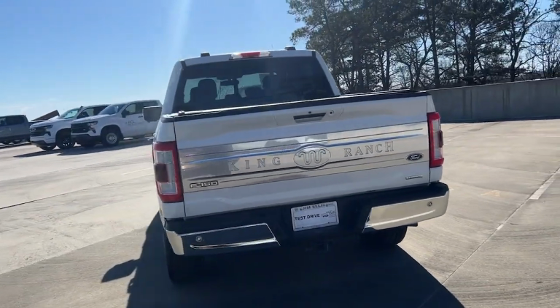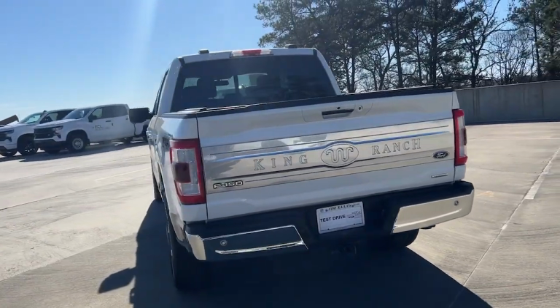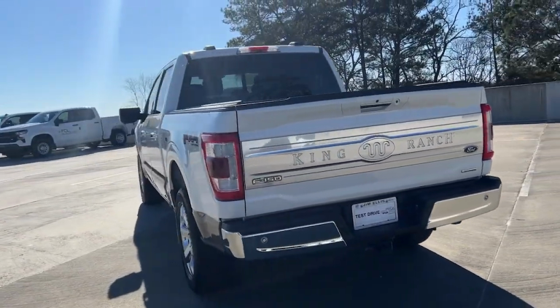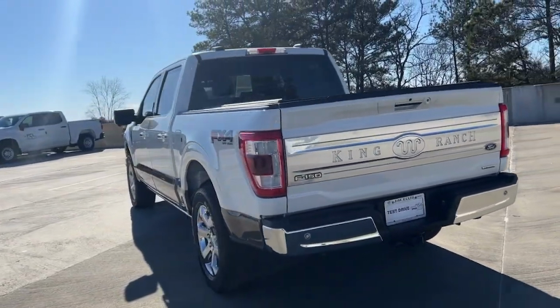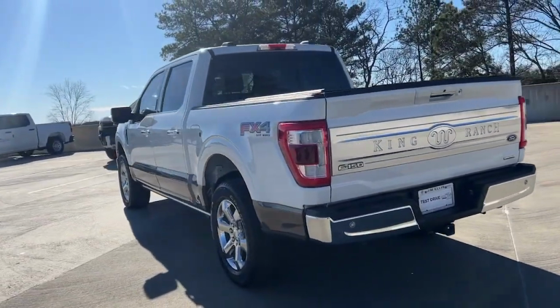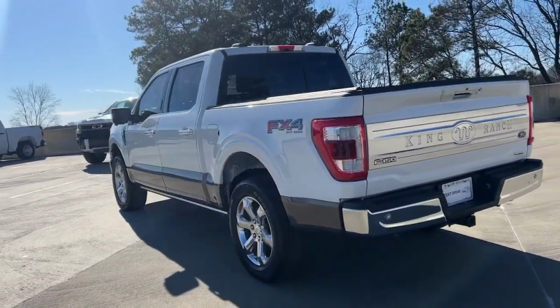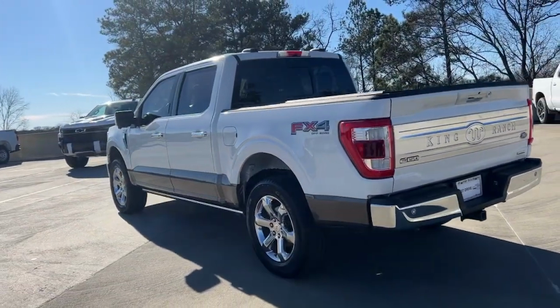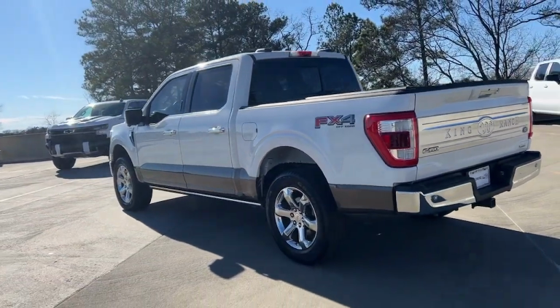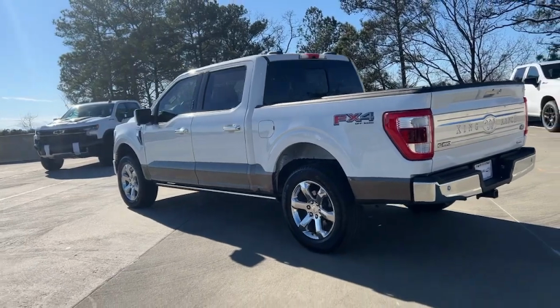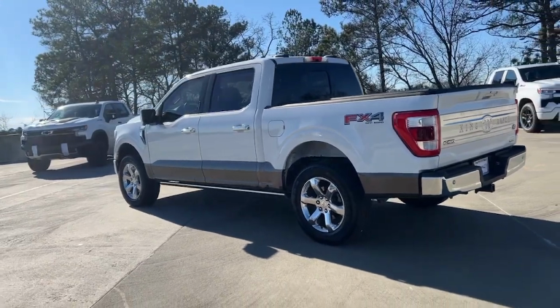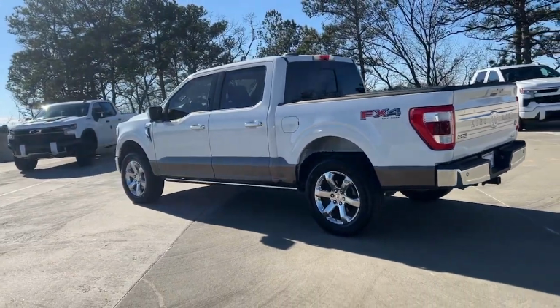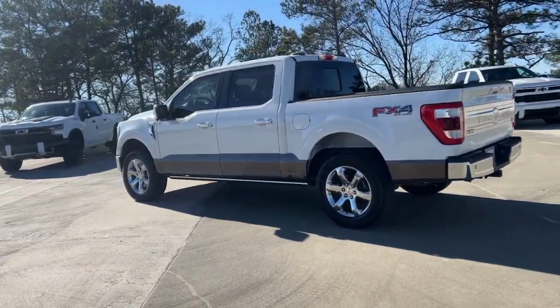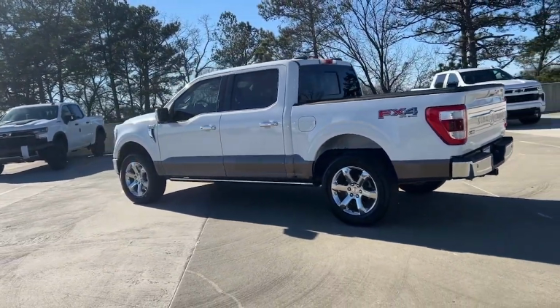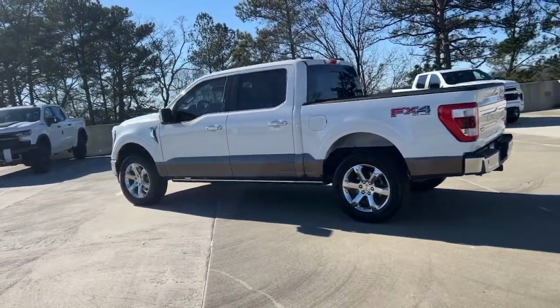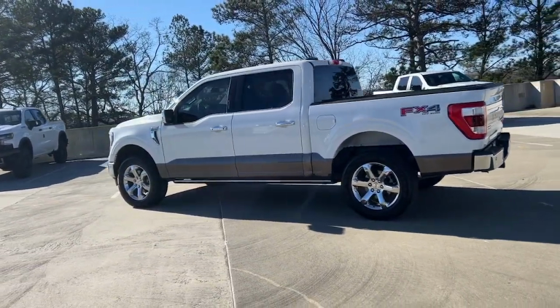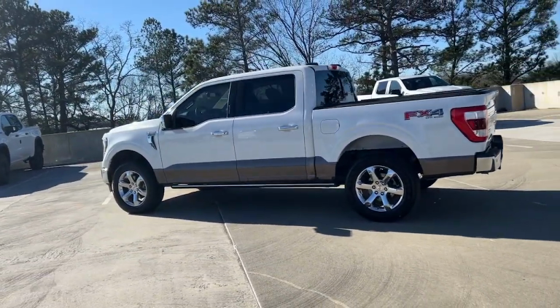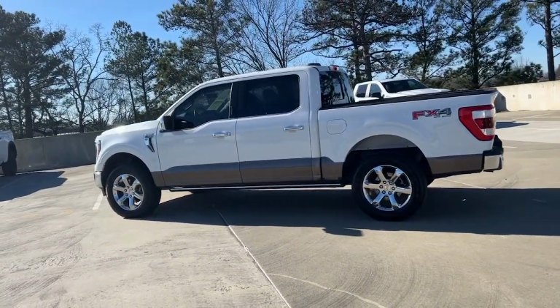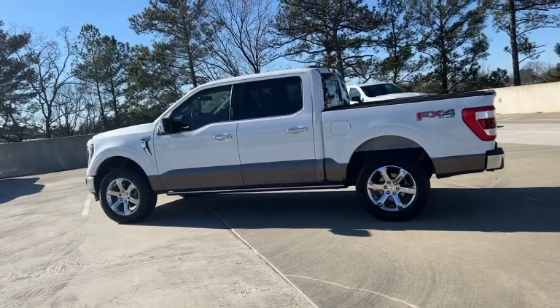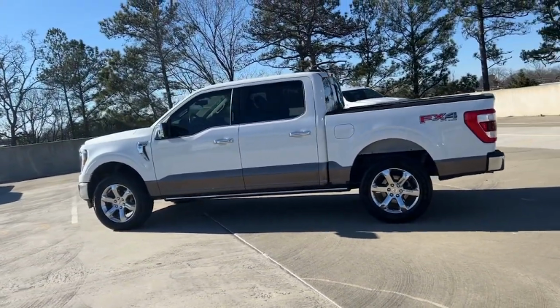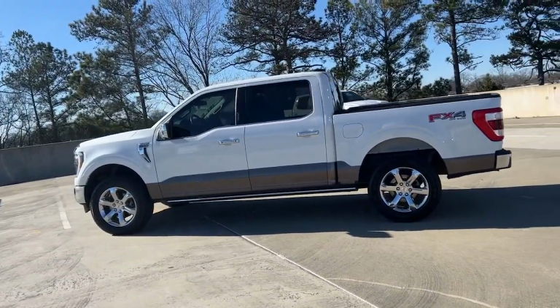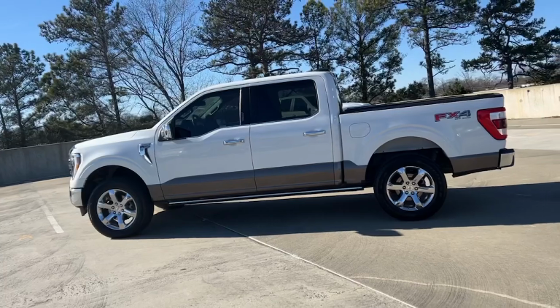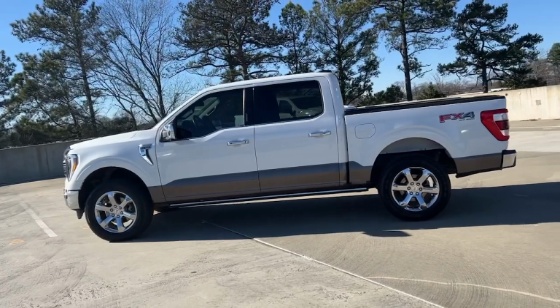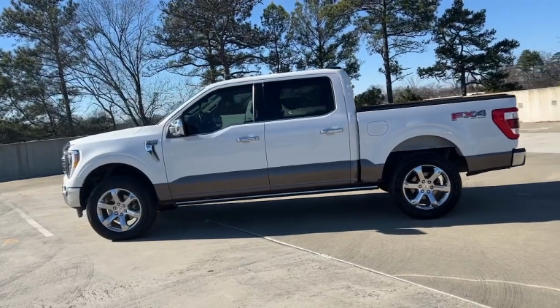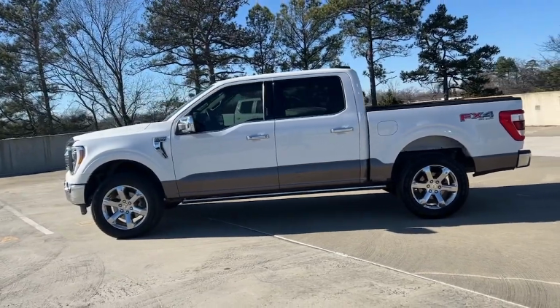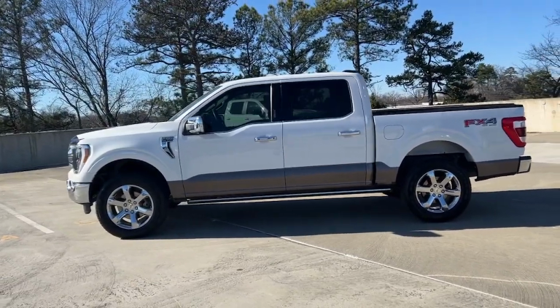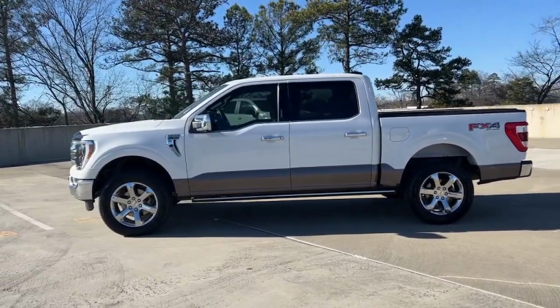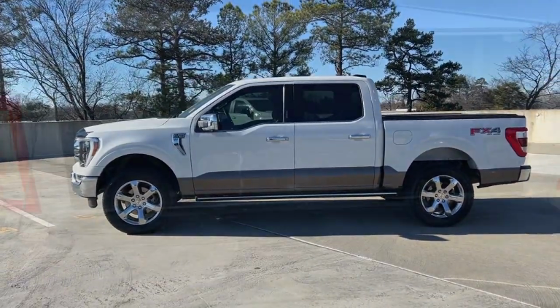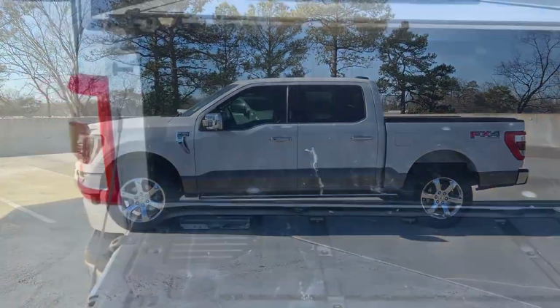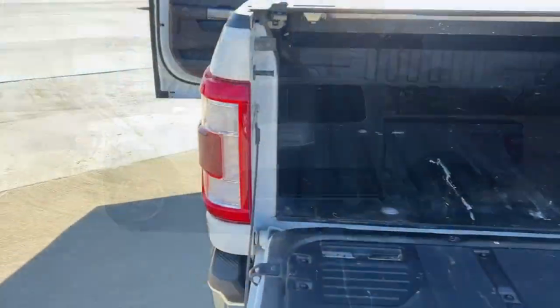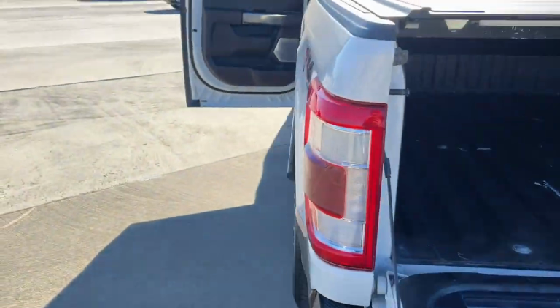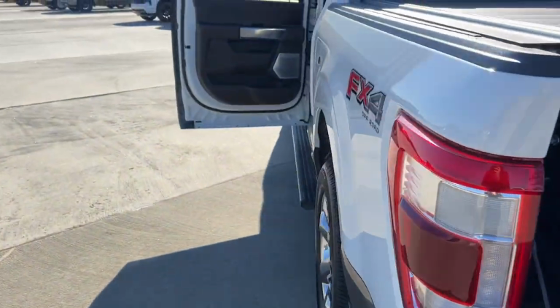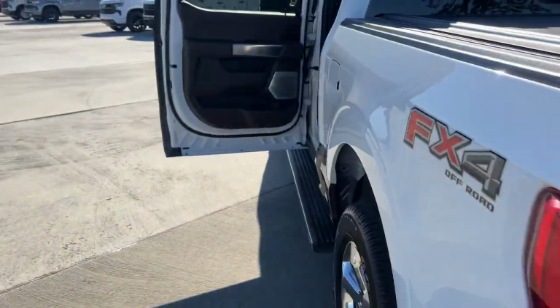Navigation system, sunroof, moonroof, keyless entry, chrome wheels, backup camera, power passenger seat, heated rear seat, woodgrain interior trim, heated mirrors.